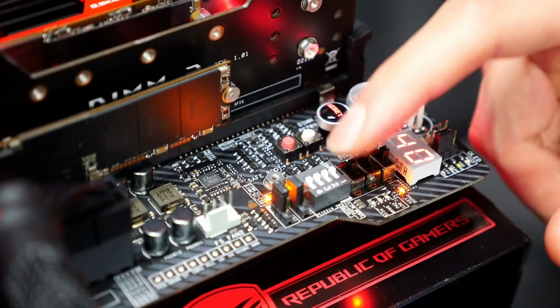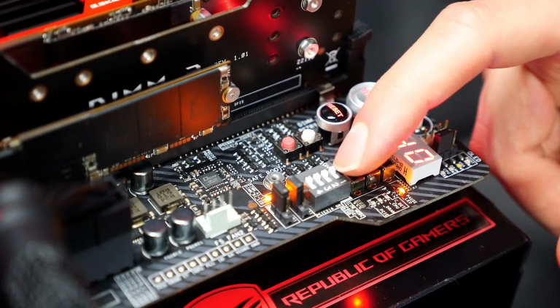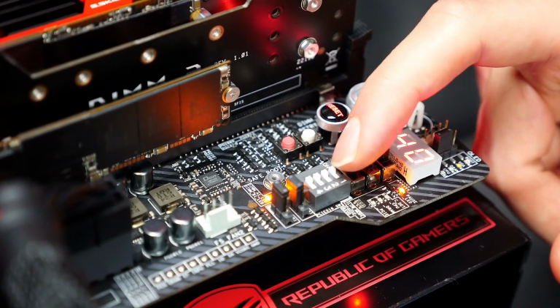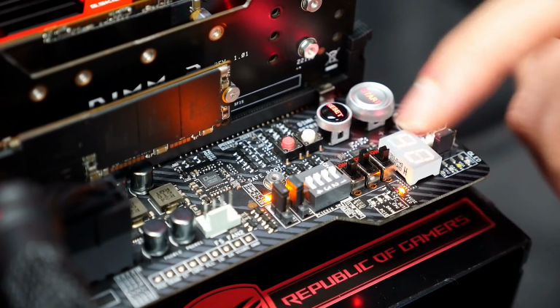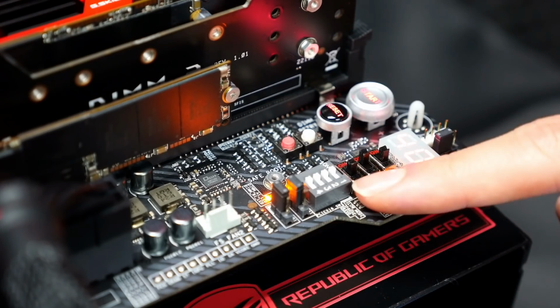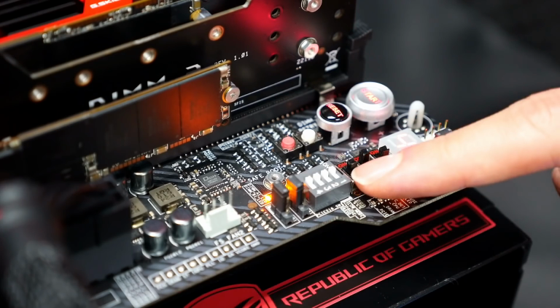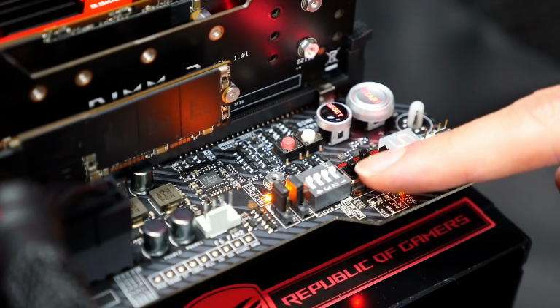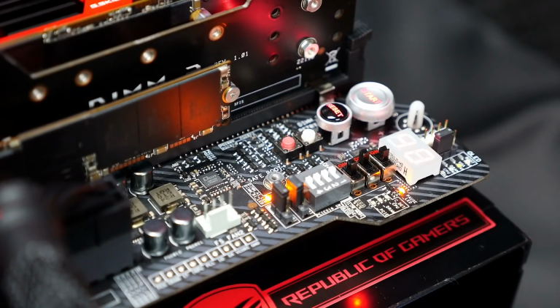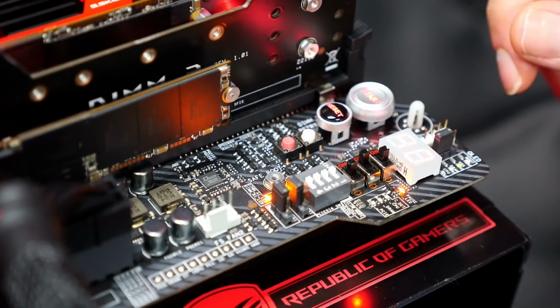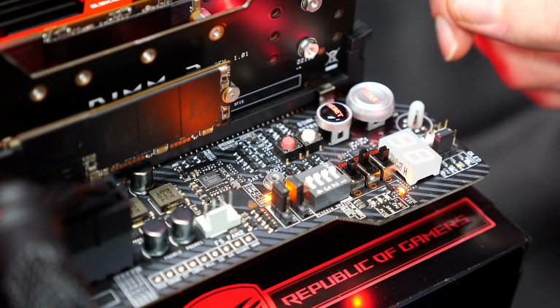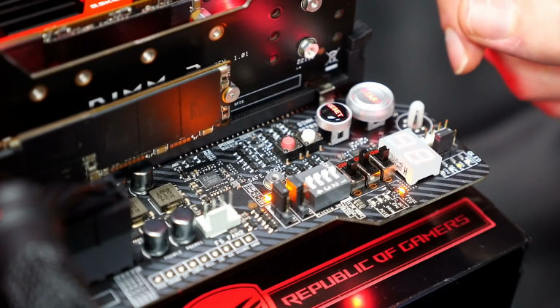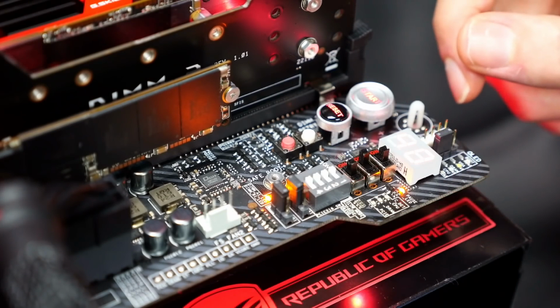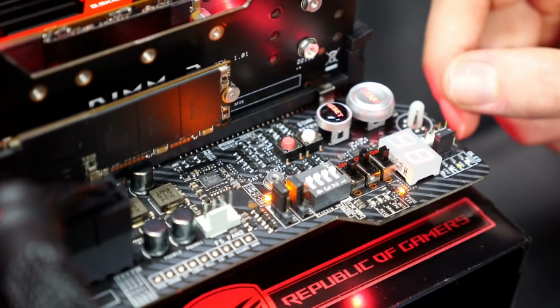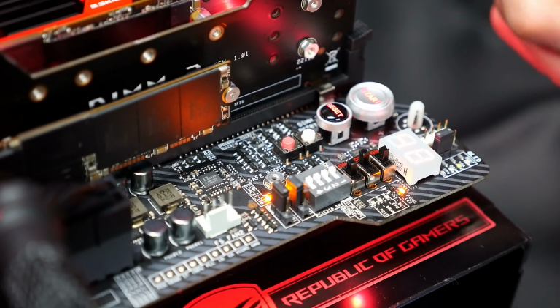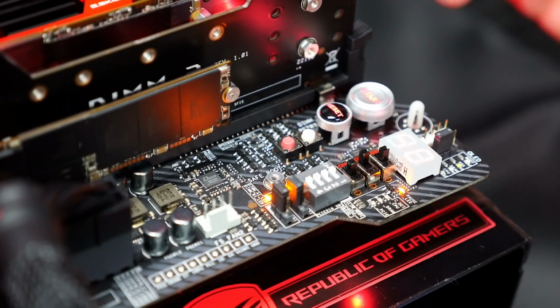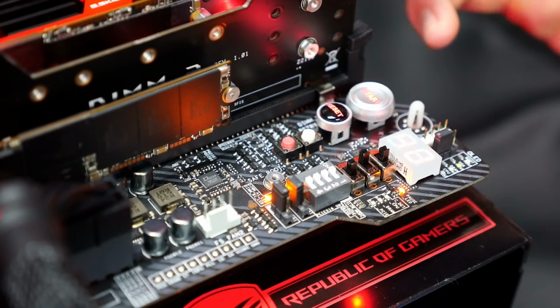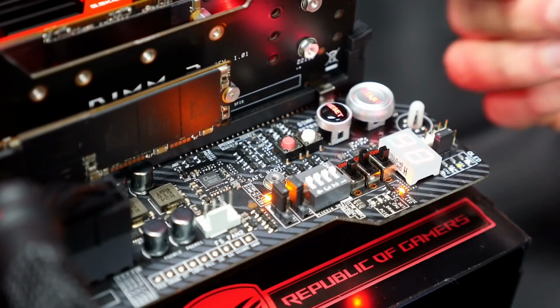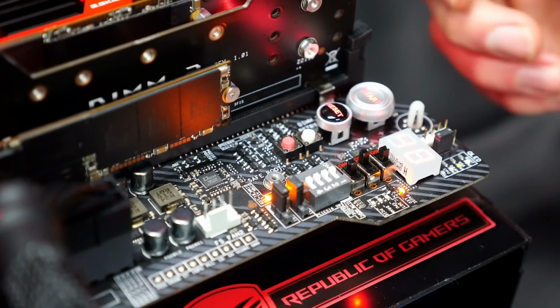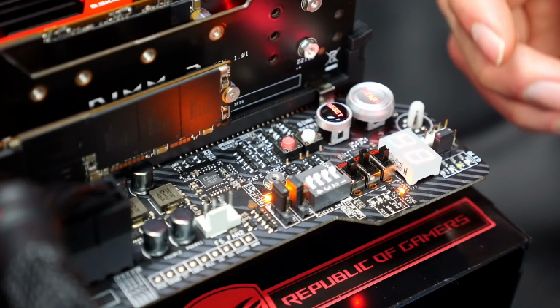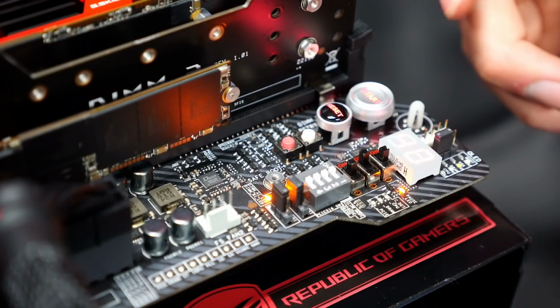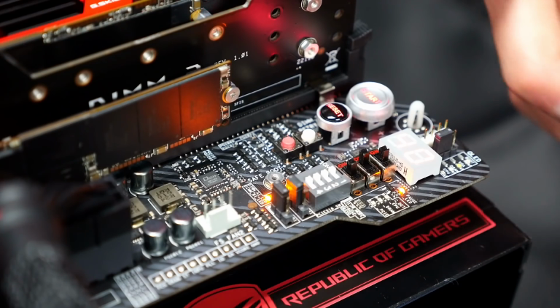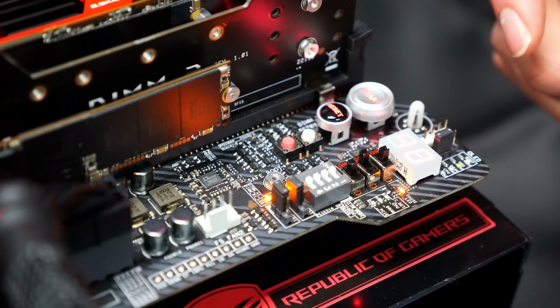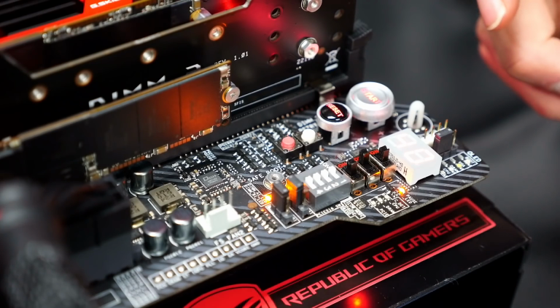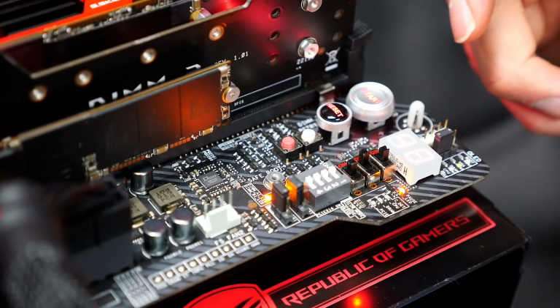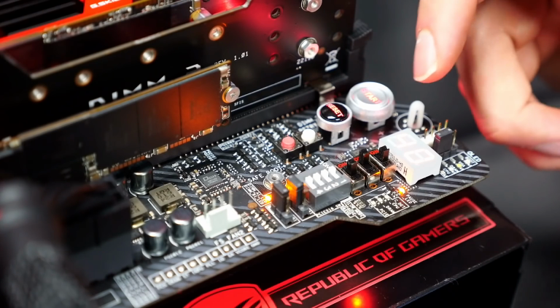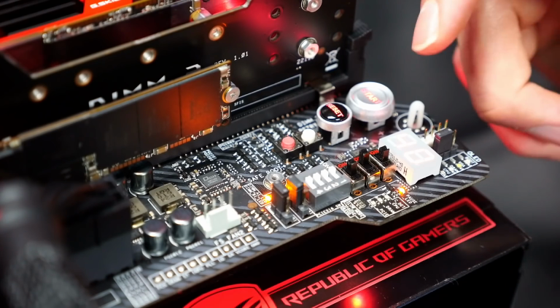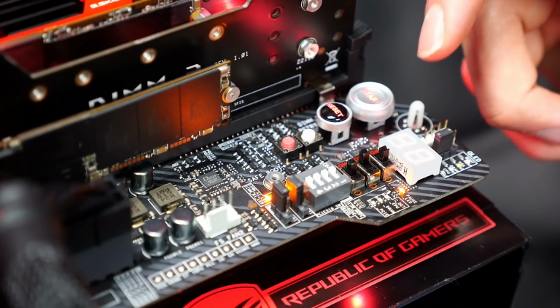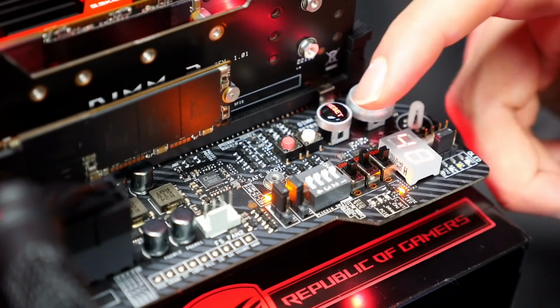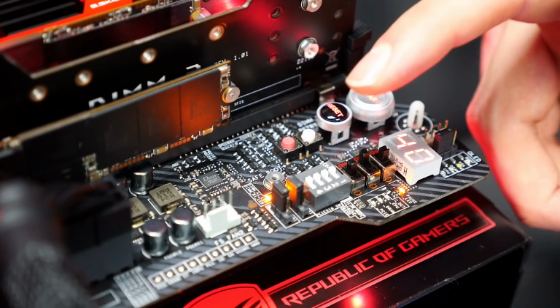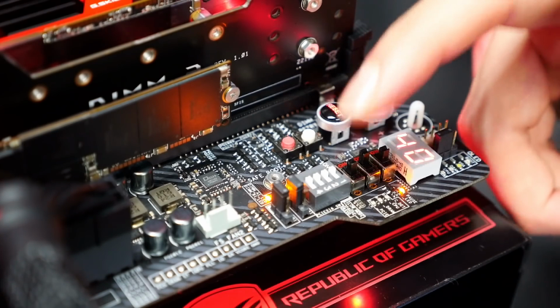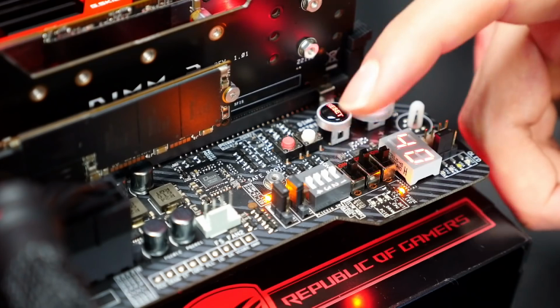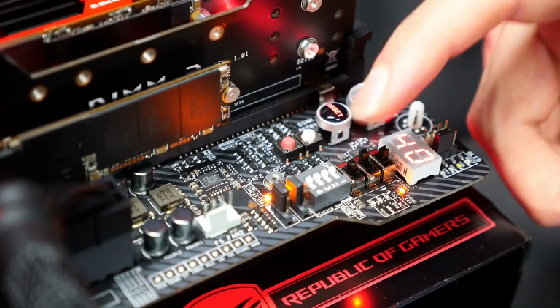One of the switches allows you to boot at minus 180 degrees Celsius, which is very useful for us extreme overclockers but probably not helpful for a normal user. It's a very amazing feature for LN2 testing.